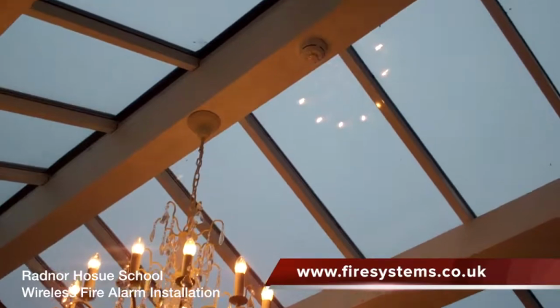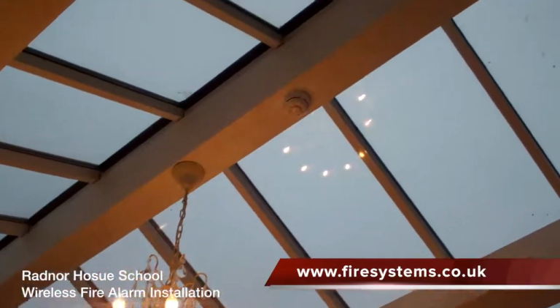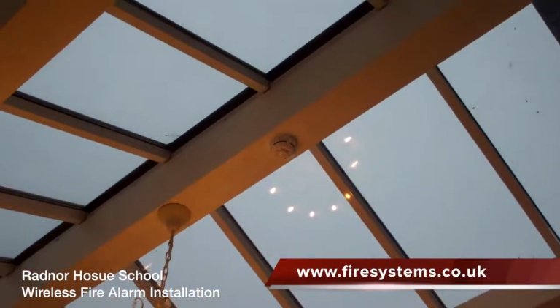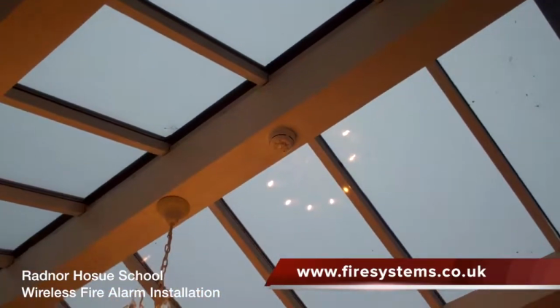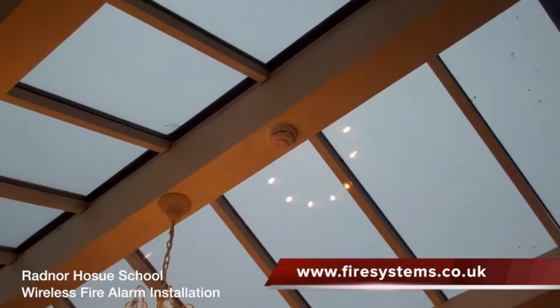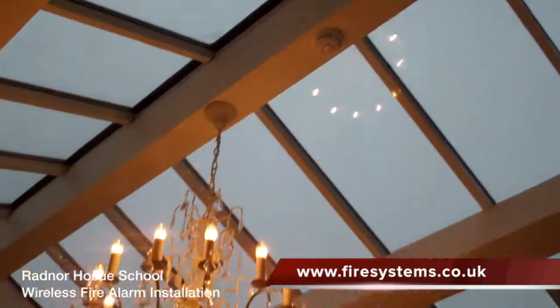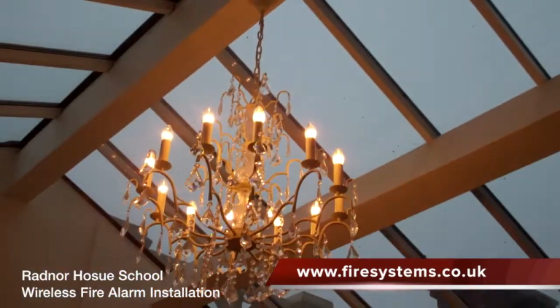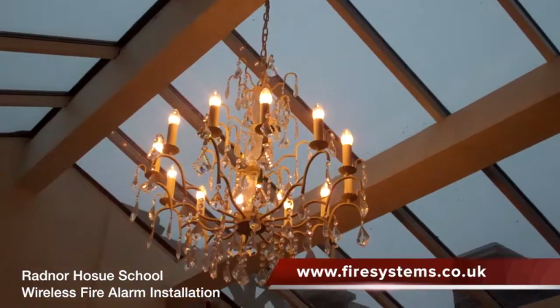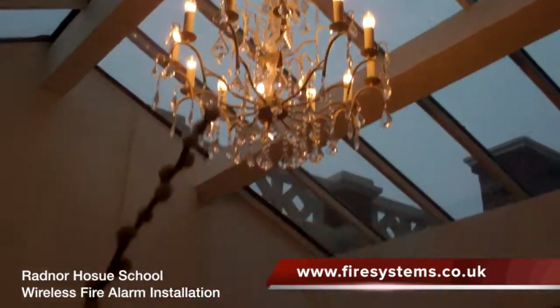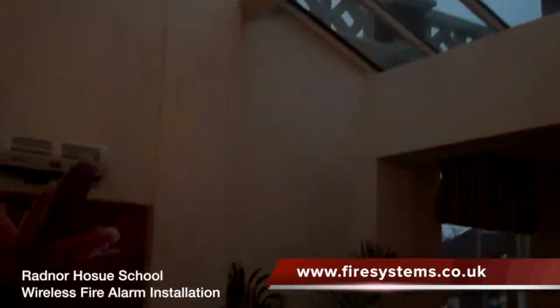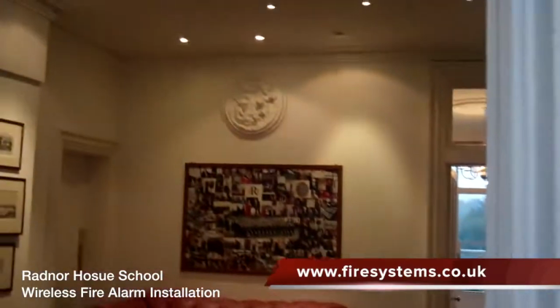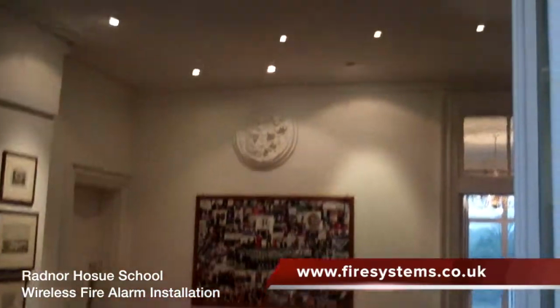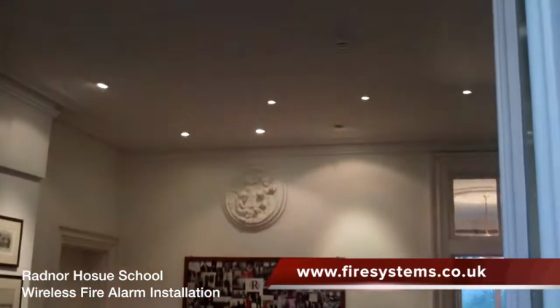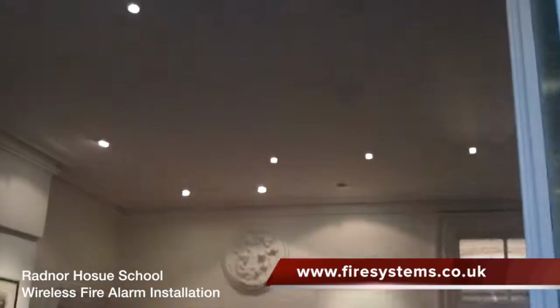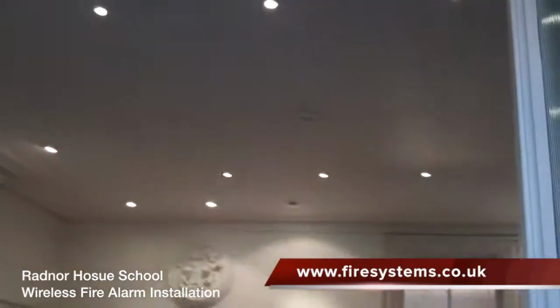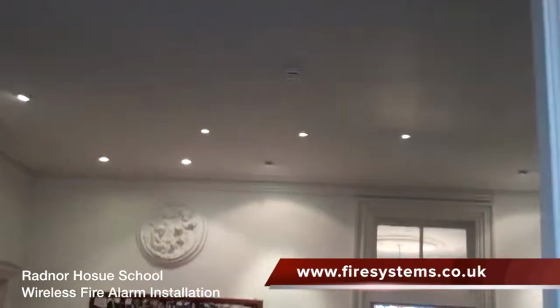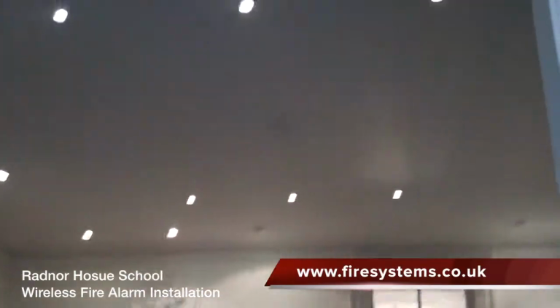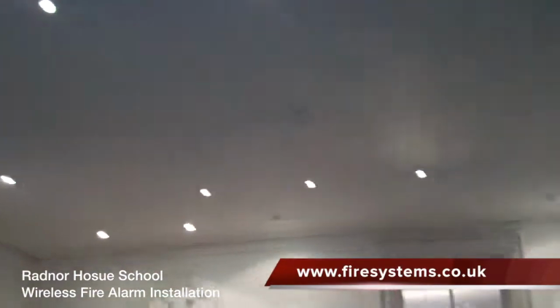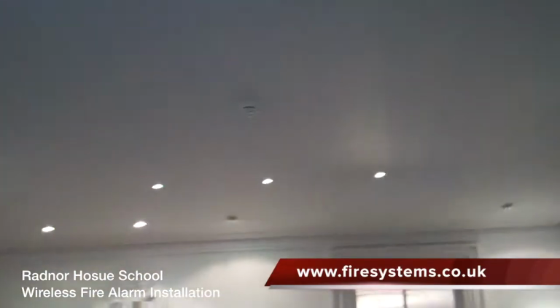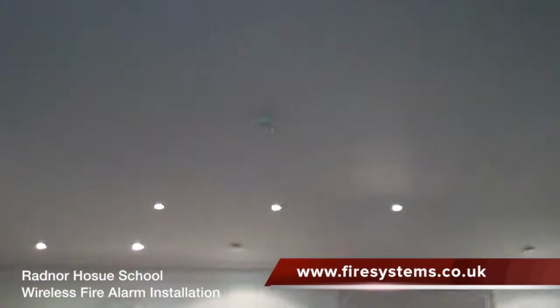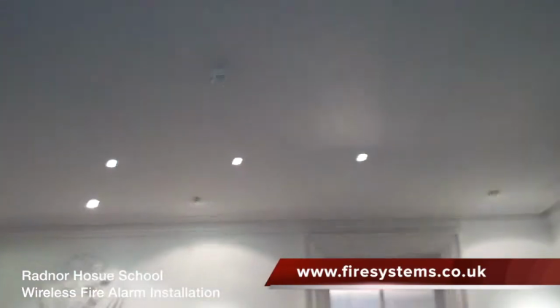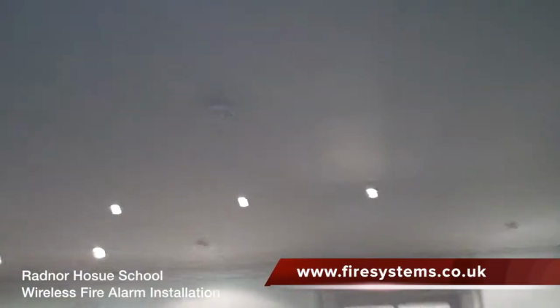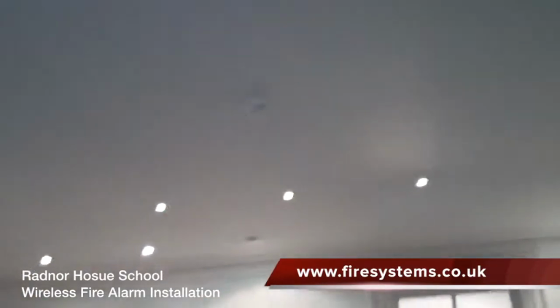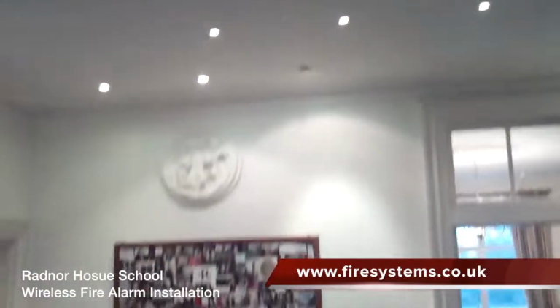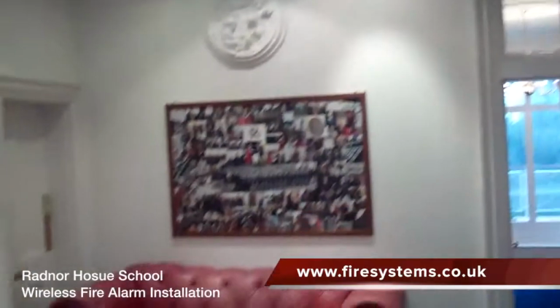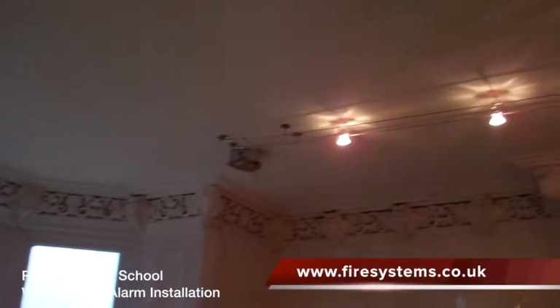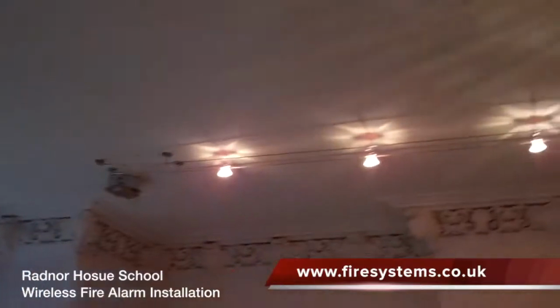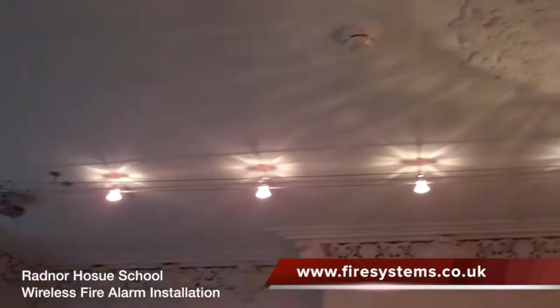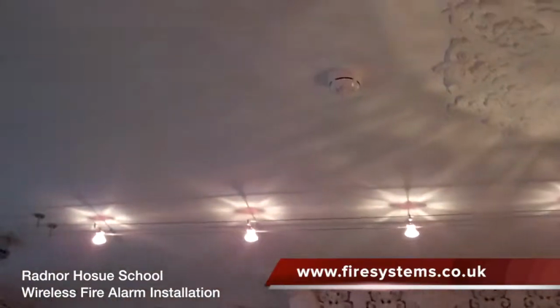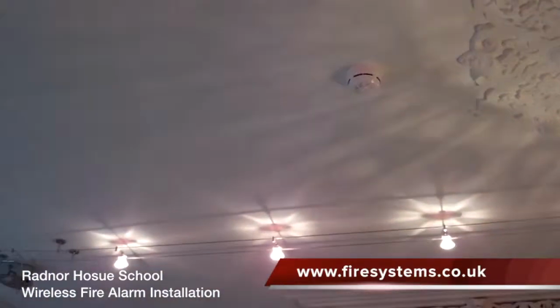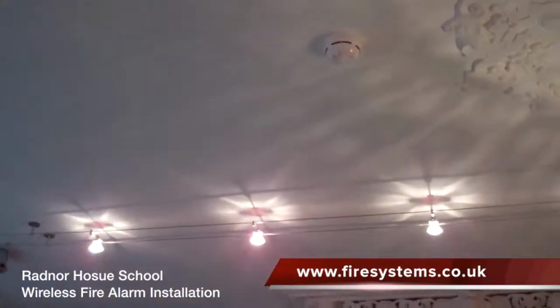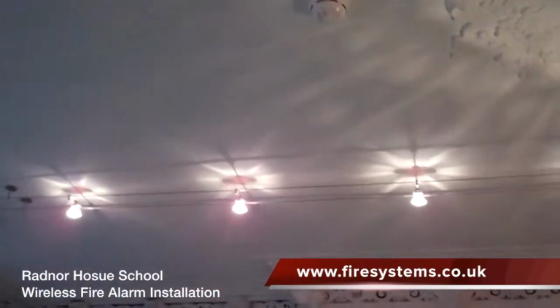The fire alarm installation was nominated as it depicts the benefits of using a wireless fire alarm as opposed to a wired system in buildings of heritage, architectural beauty, or if they are listed.